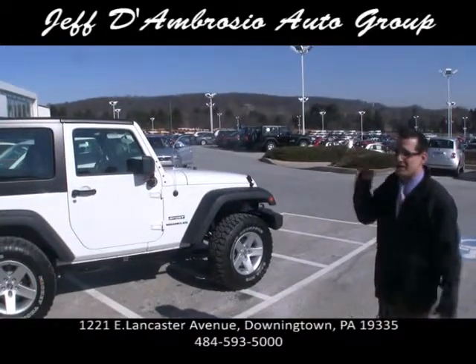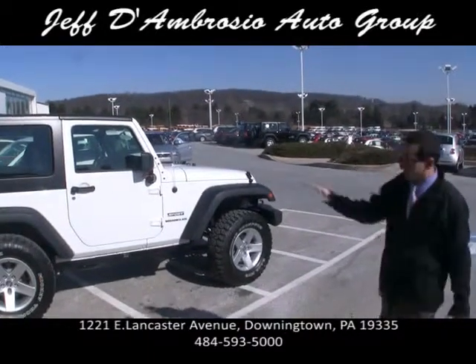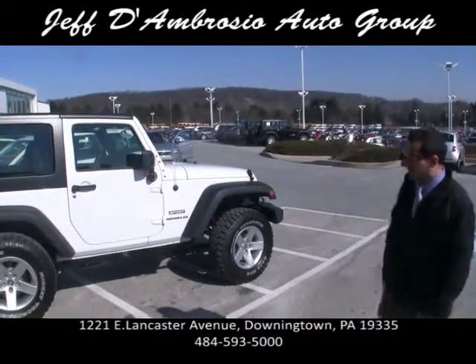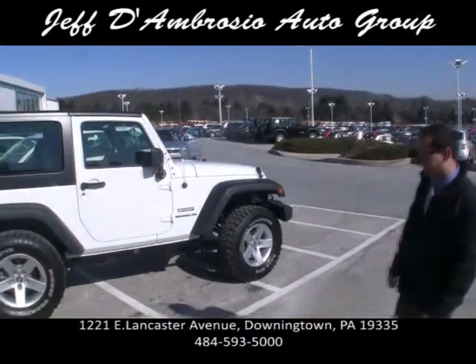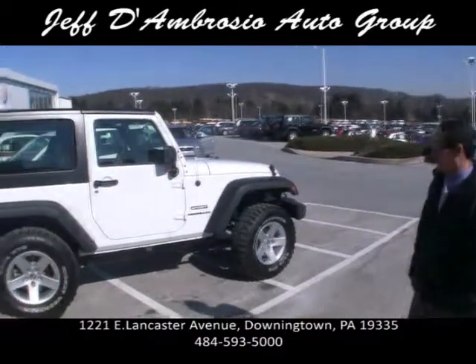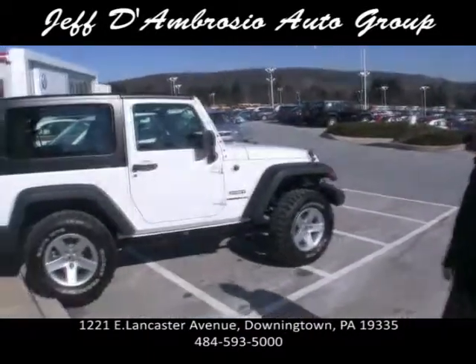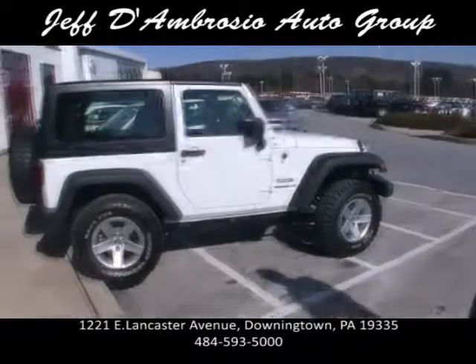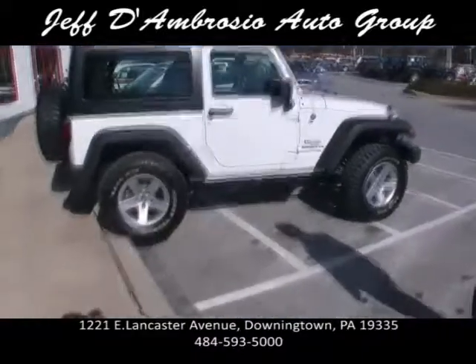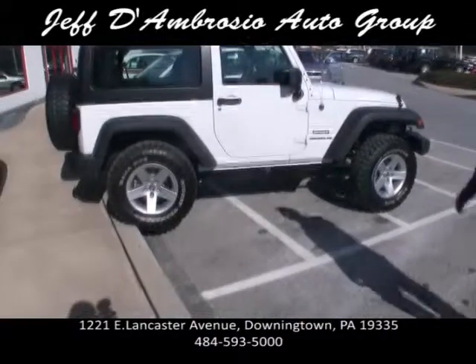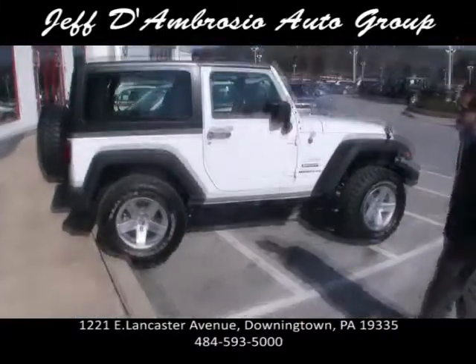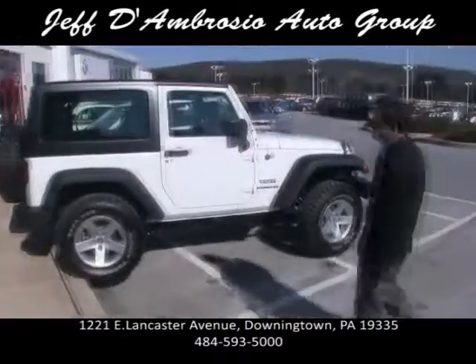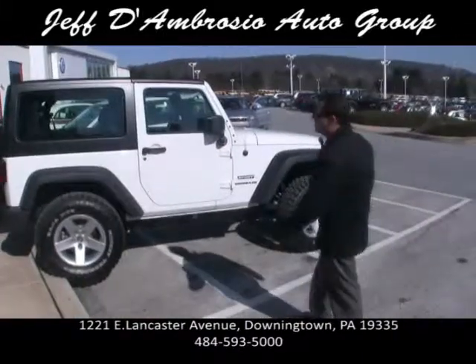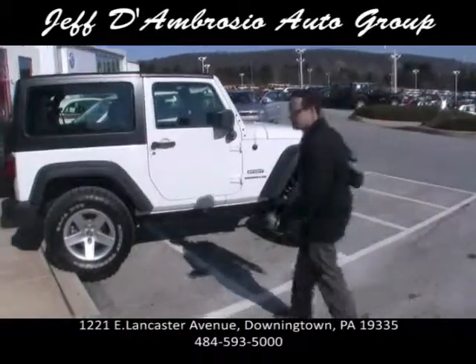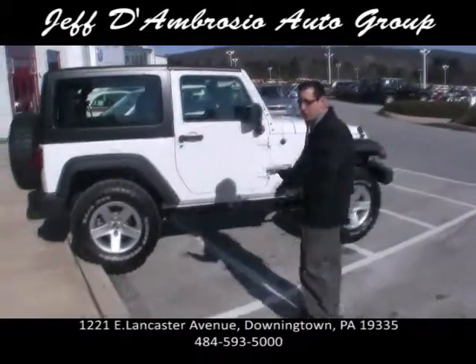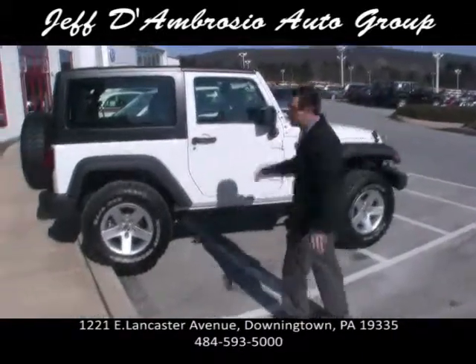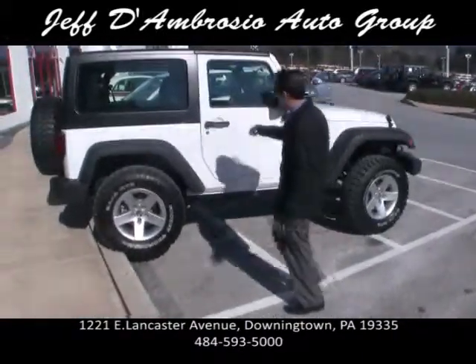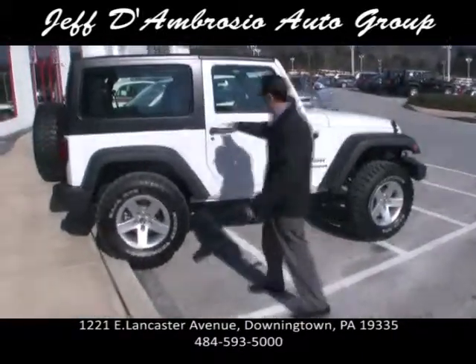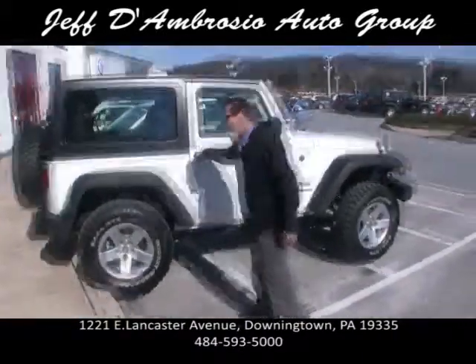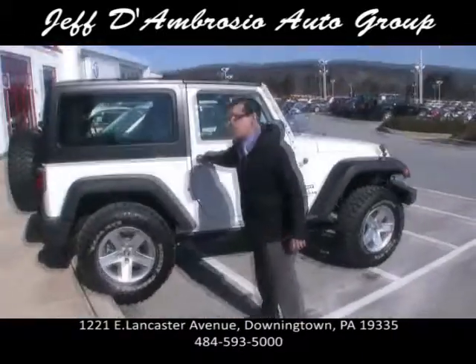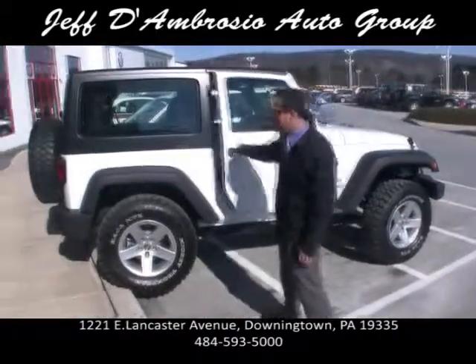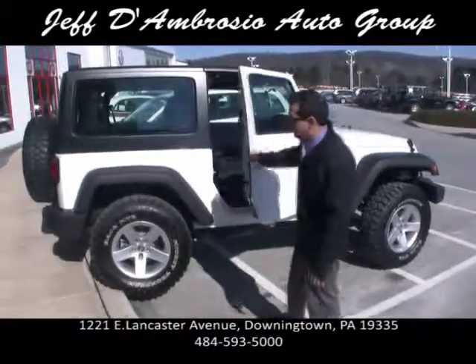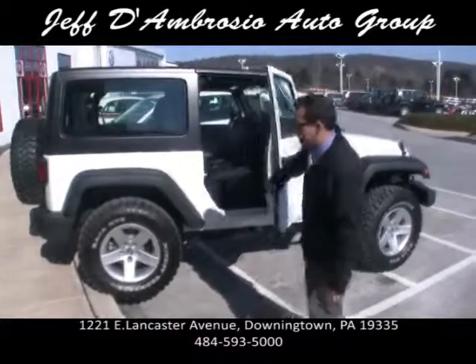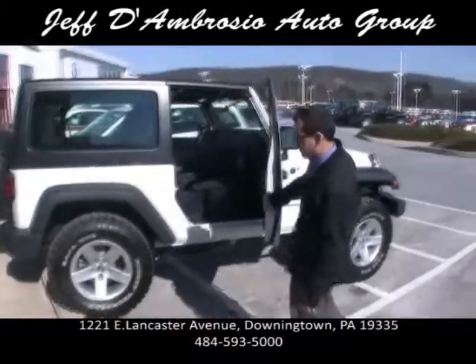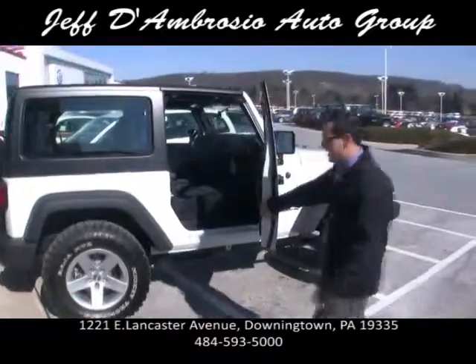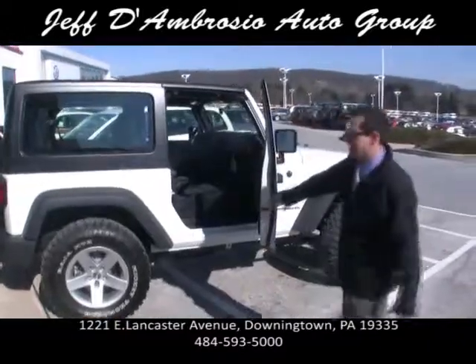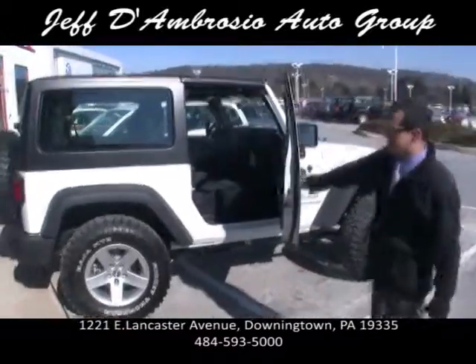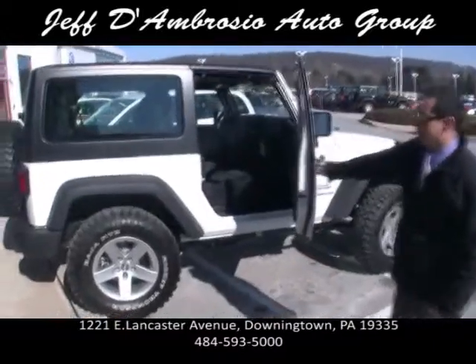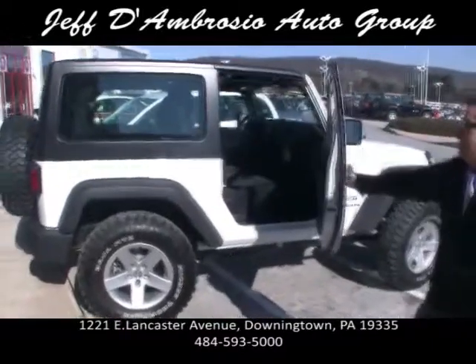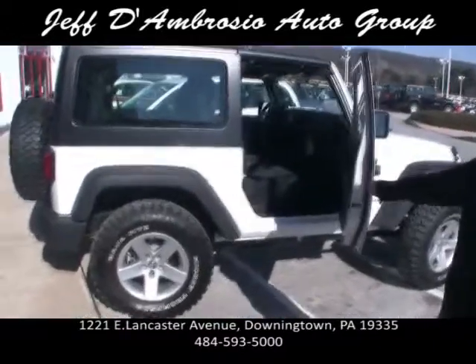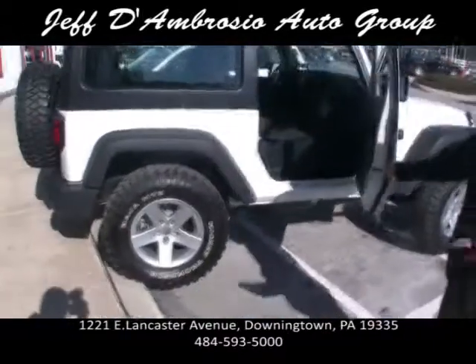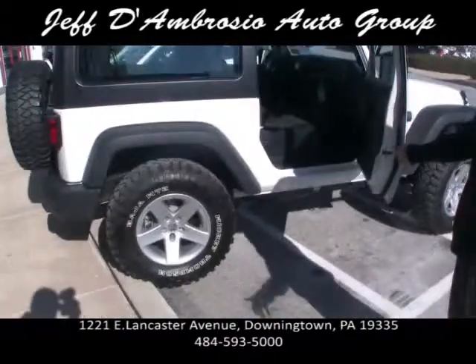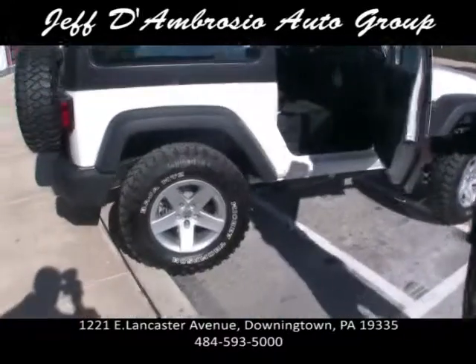We actually did this upfit at the dealership with our certified mechanics, which is all under Mopar warranty. They lifted it, put the Baja Mickey Thompson tires on it. It doesn't void the warranty.